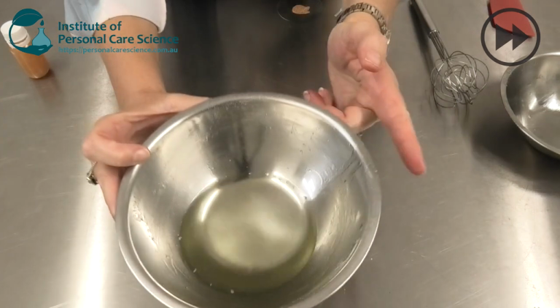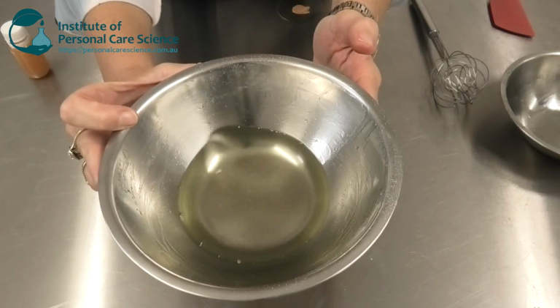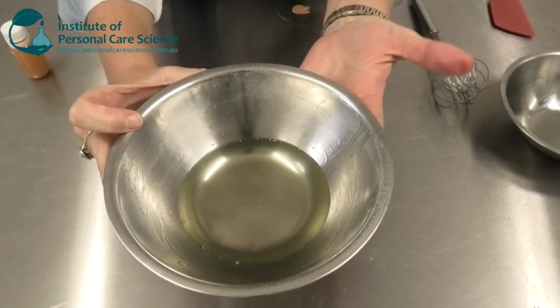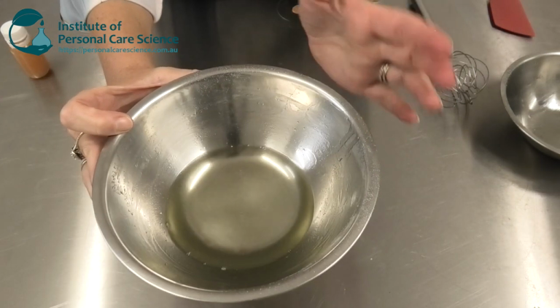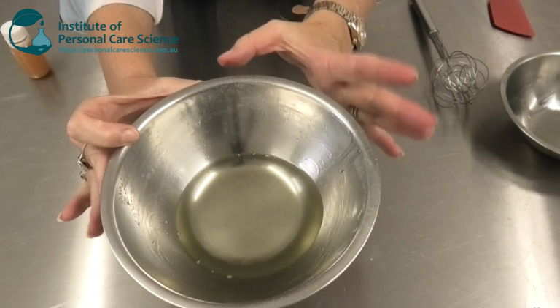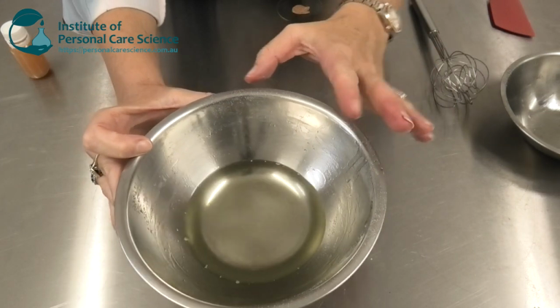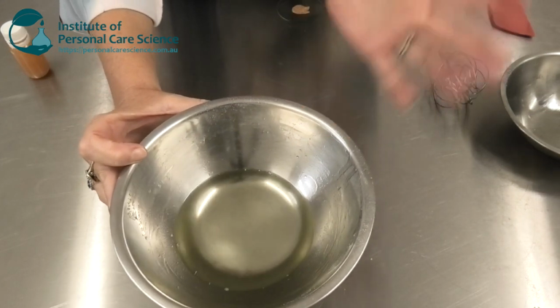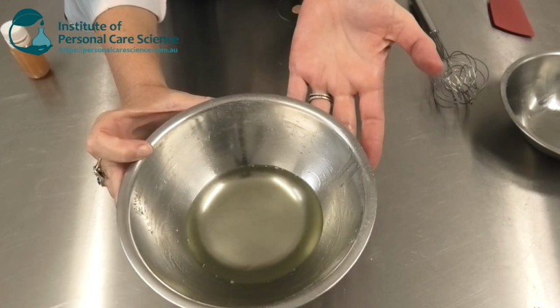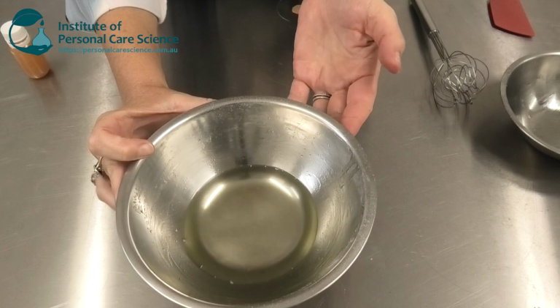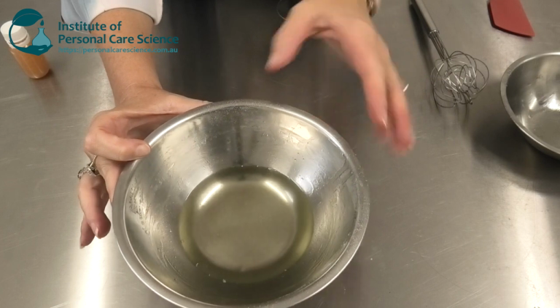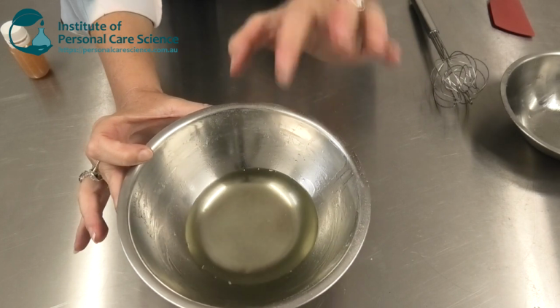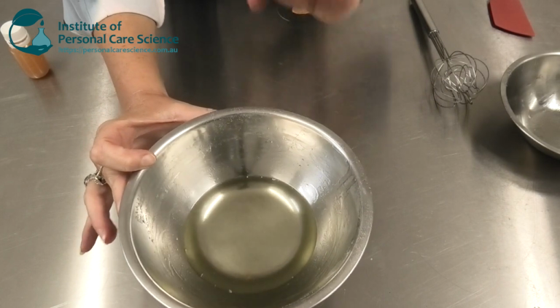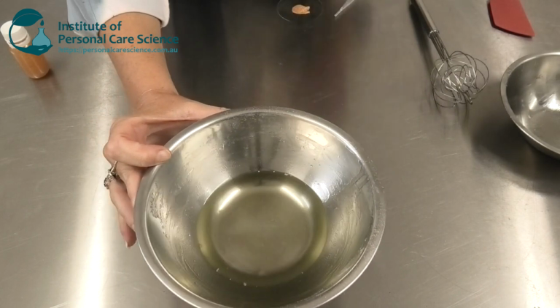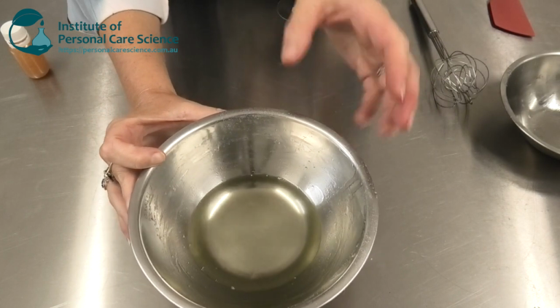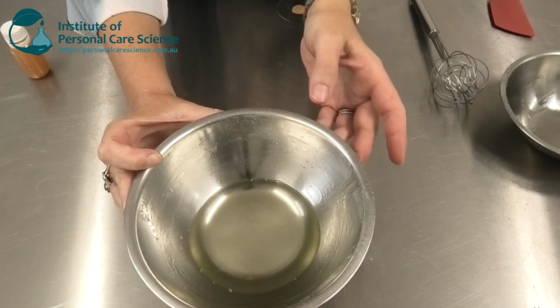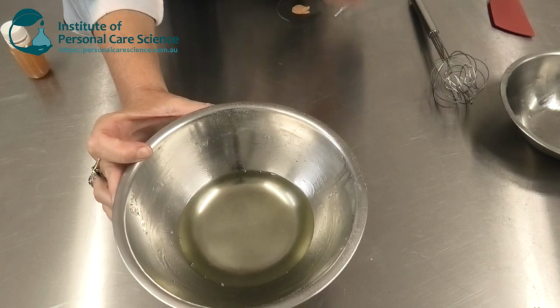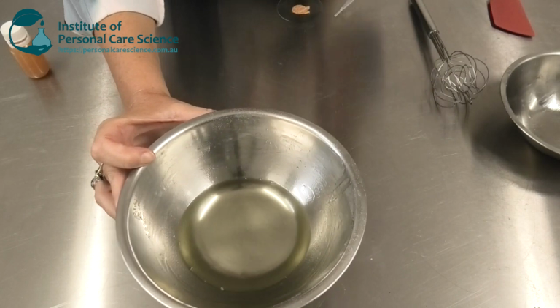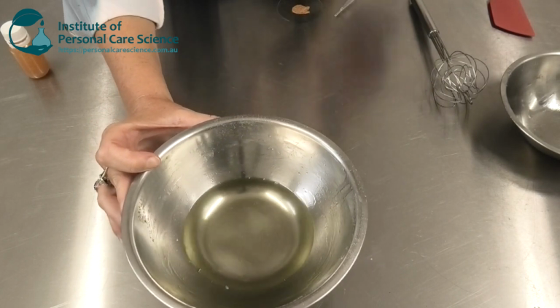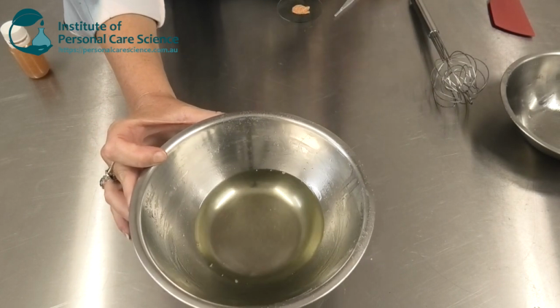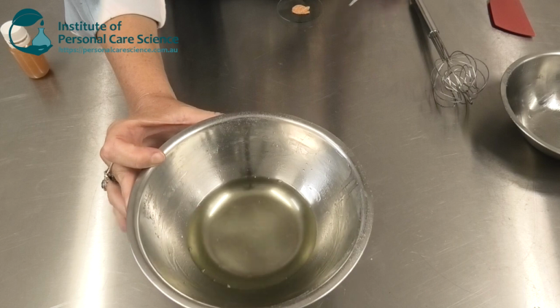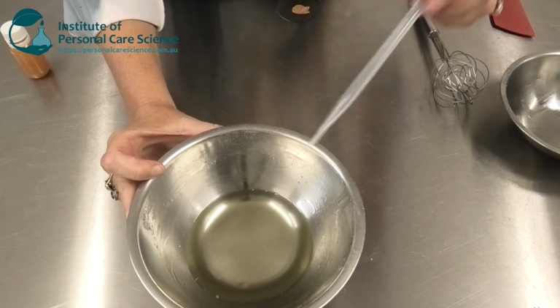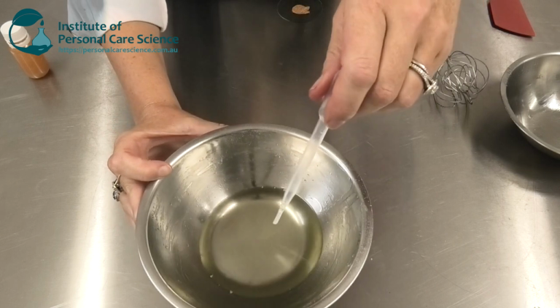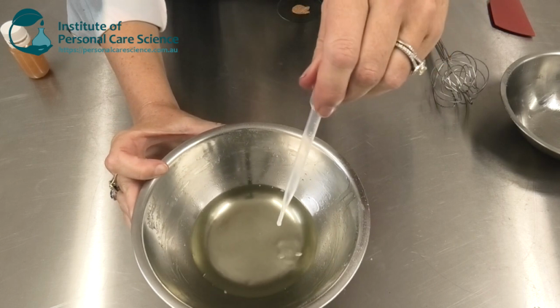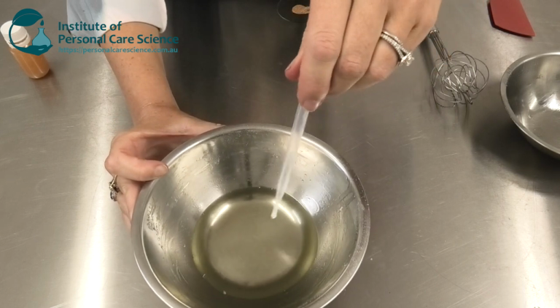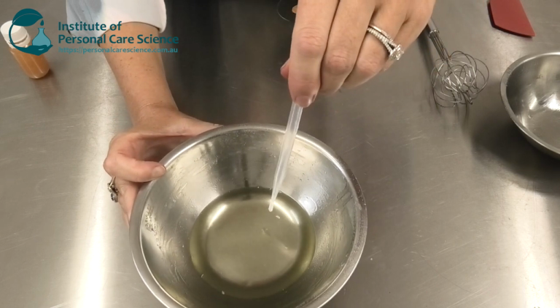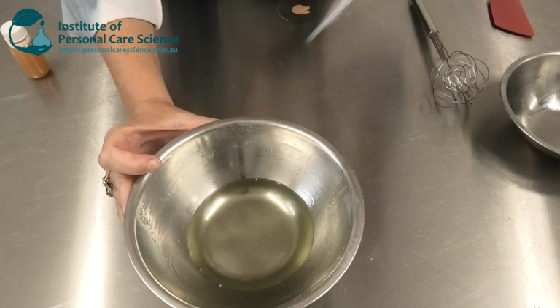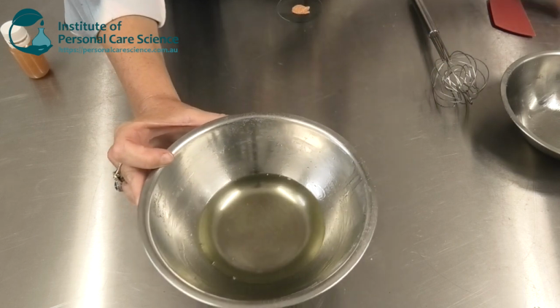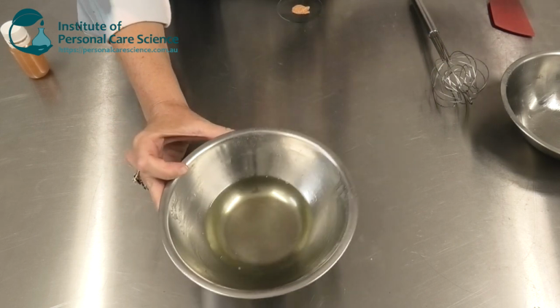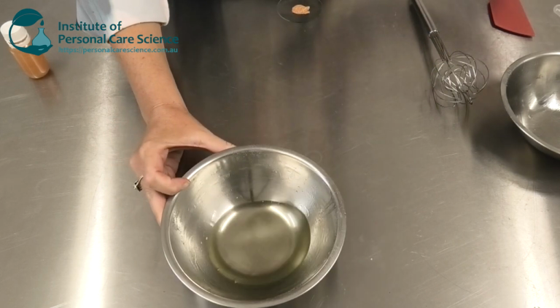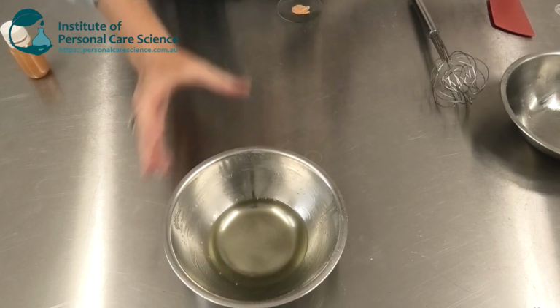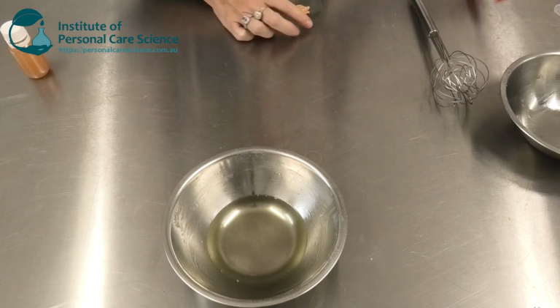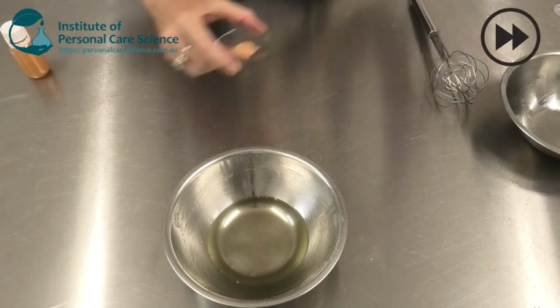As you can see at this stage, it's completely clear. Now if I didn't add my glitters to this, it would stay completely clear and form into its oily gel form. I'm just going to add some fragrance and then of course, my beautiful glitters.